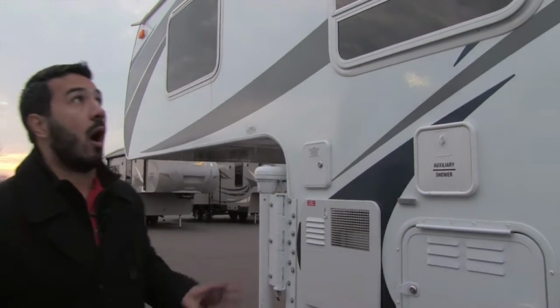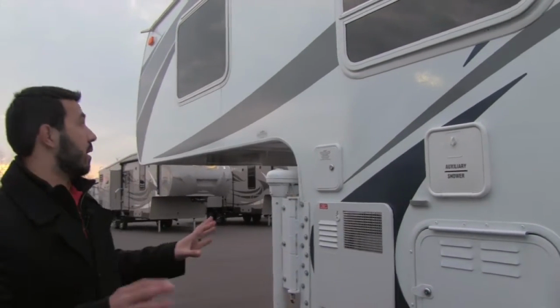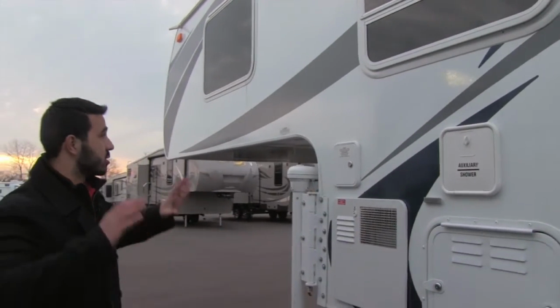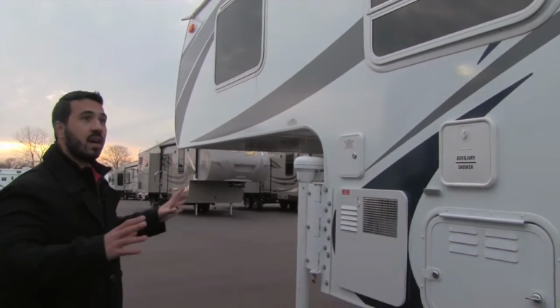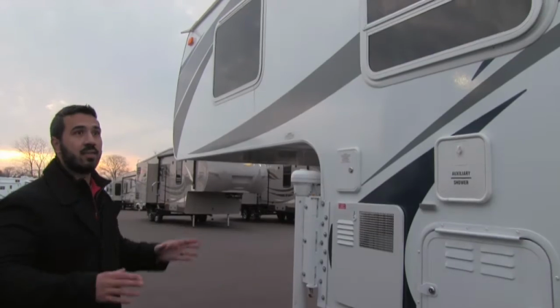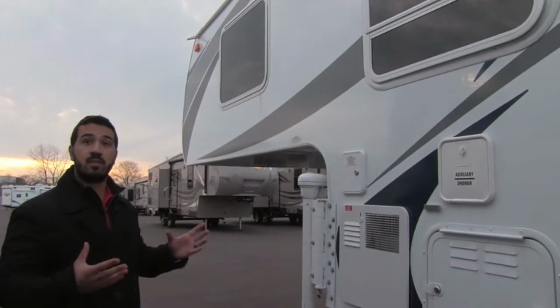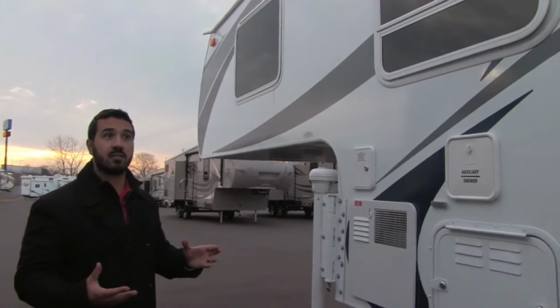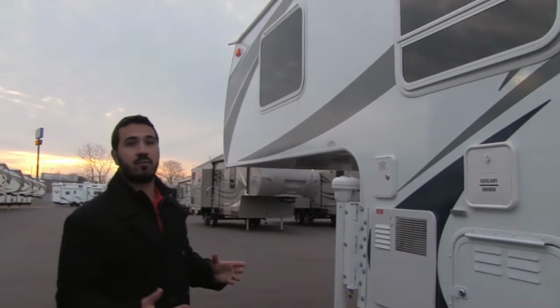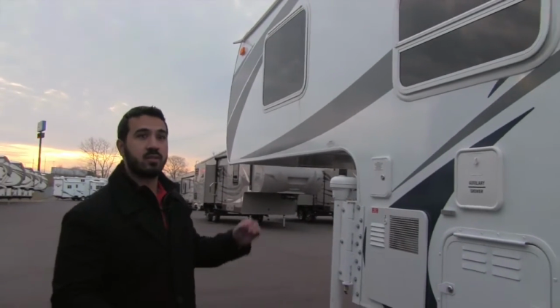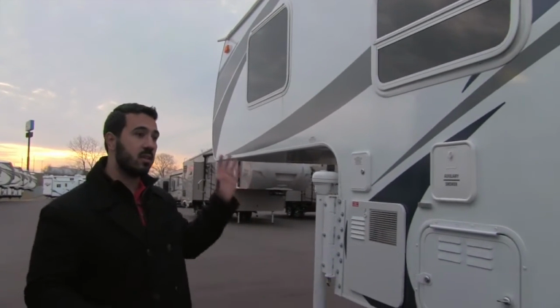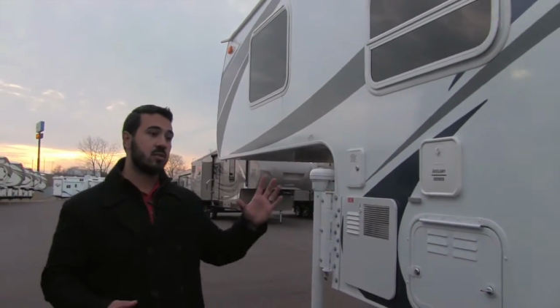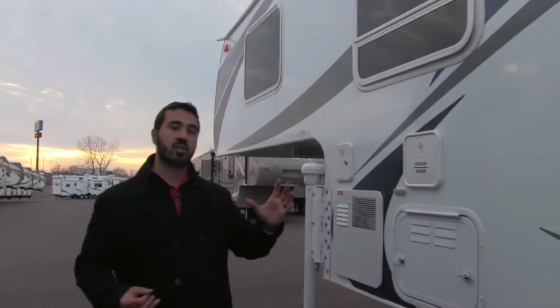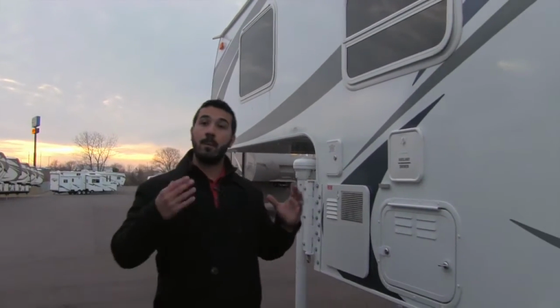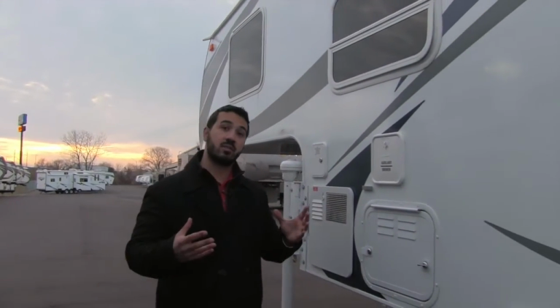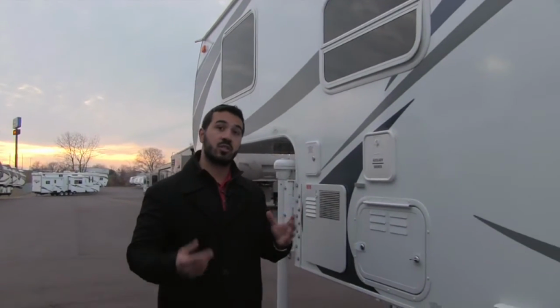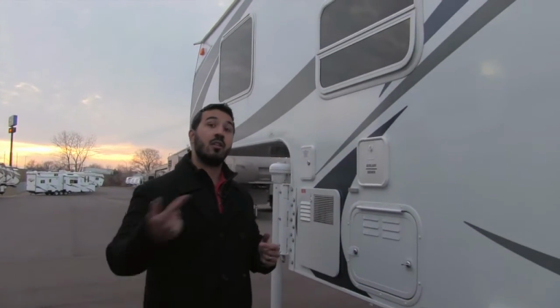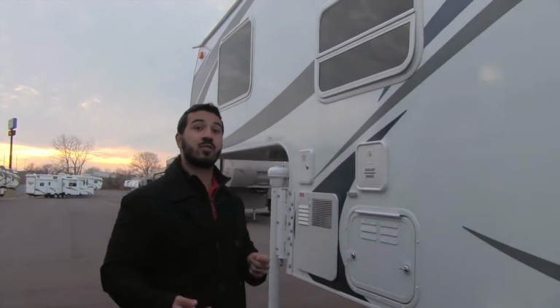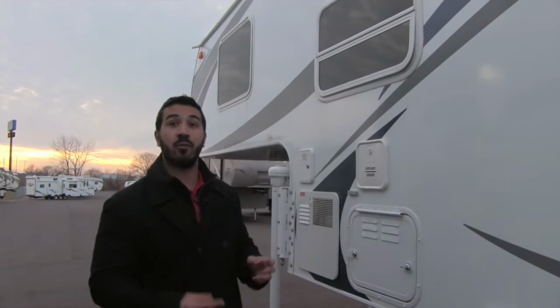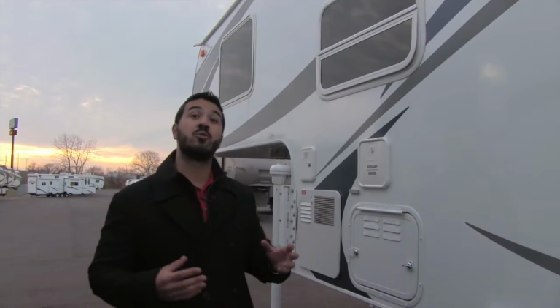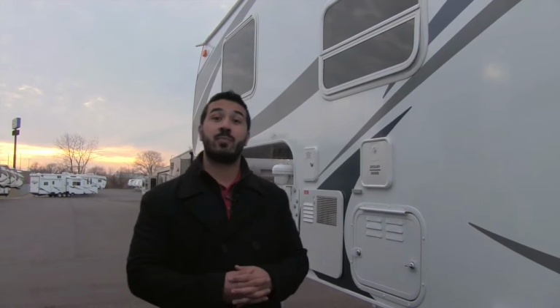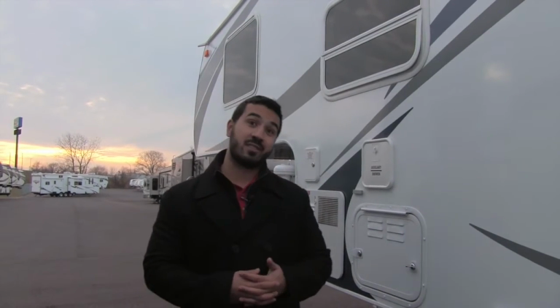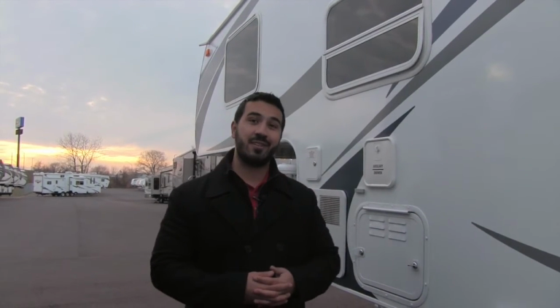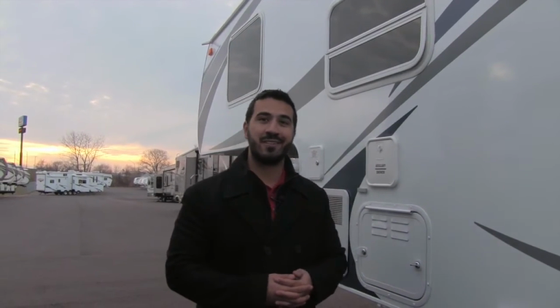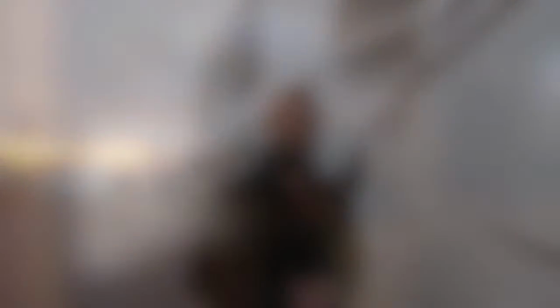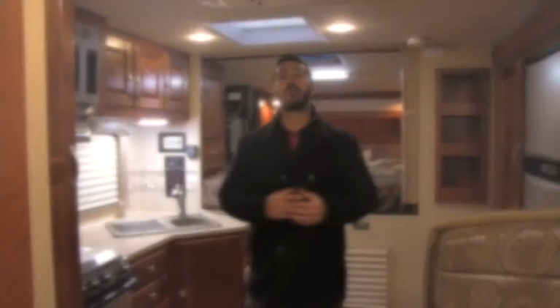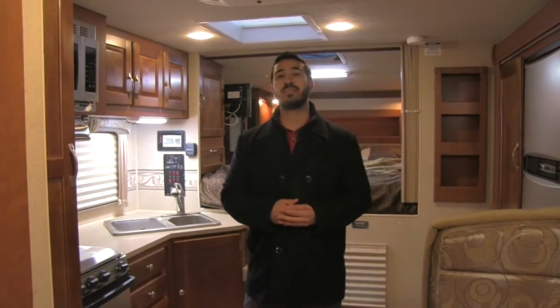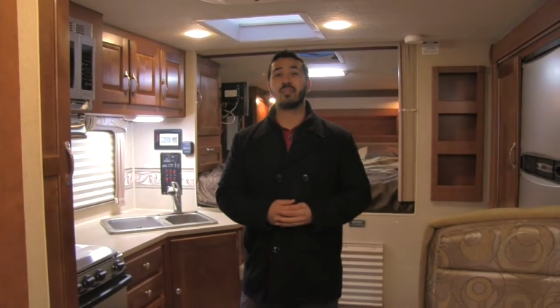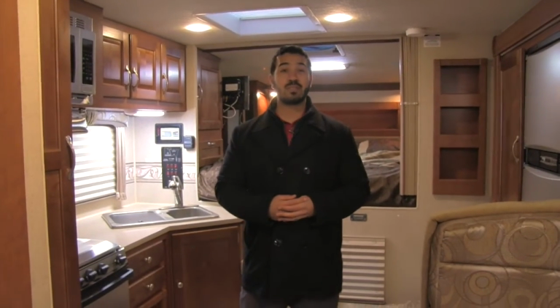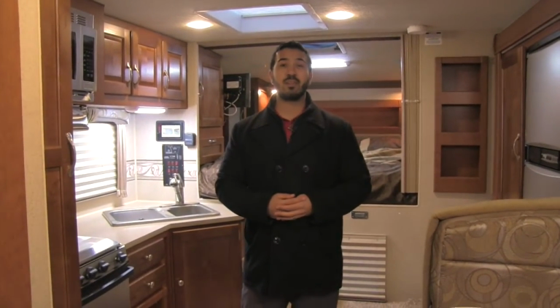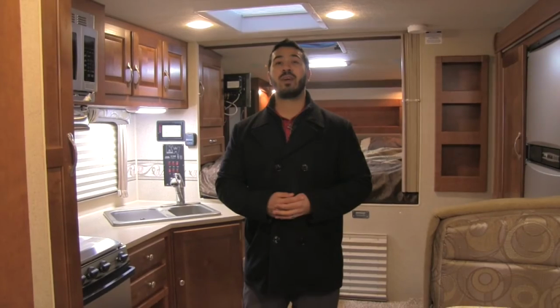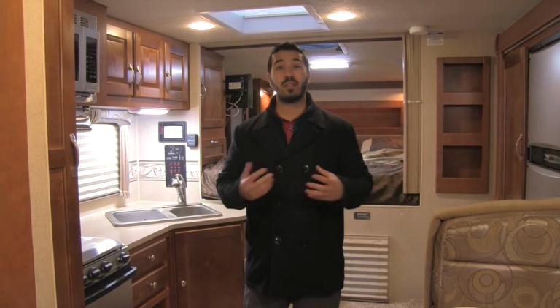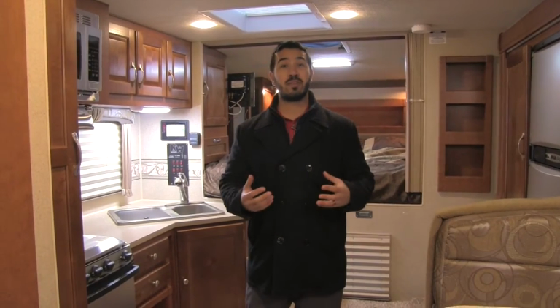They really did an excellent job for 2016 — looks super sharp, amazing construction. Let's go check out the extremely spacious interior. Welcome to the inside of the 2016 Arctic Fox 1150.